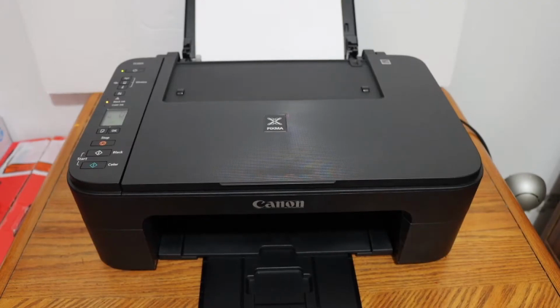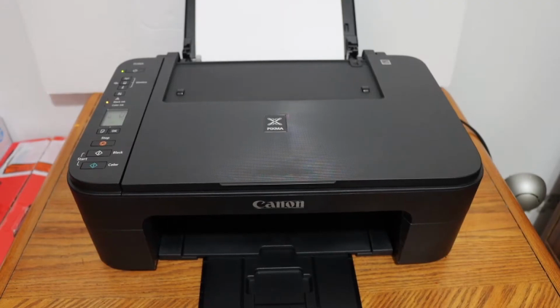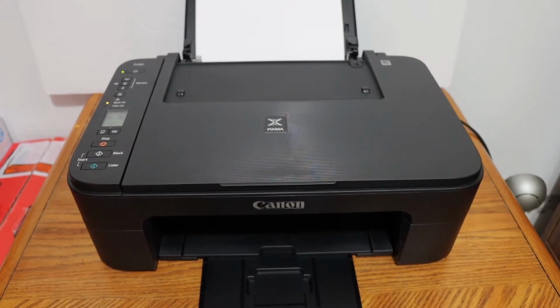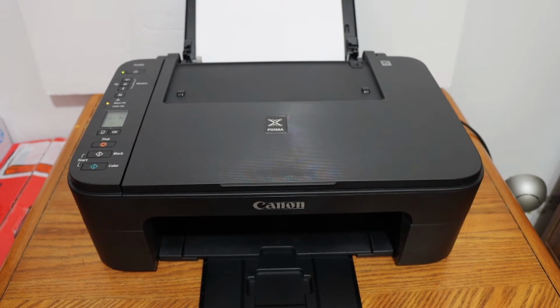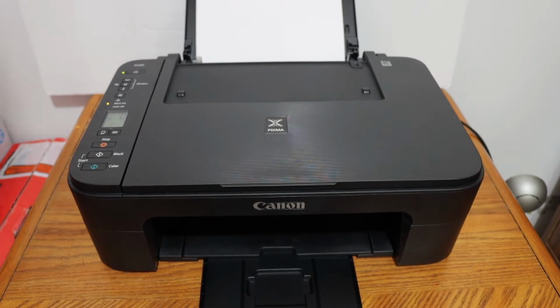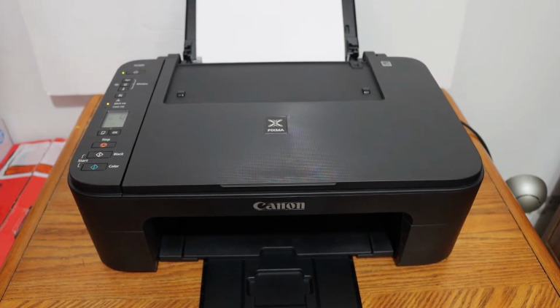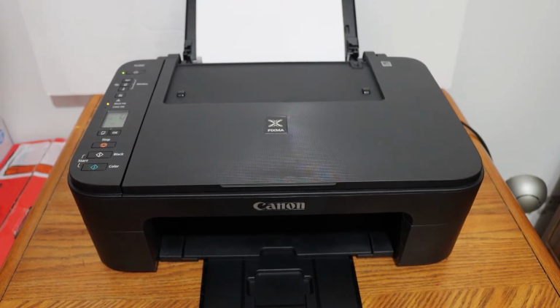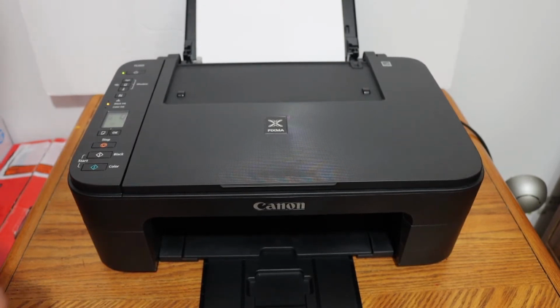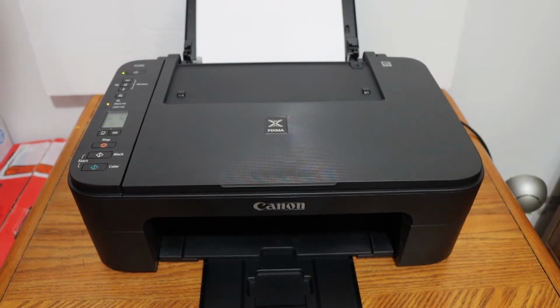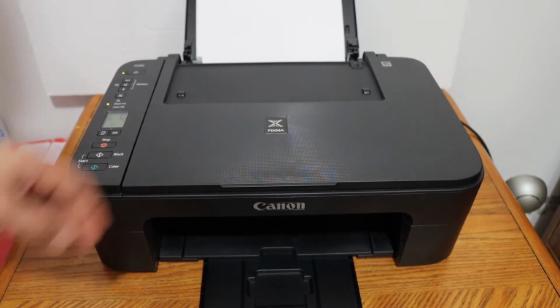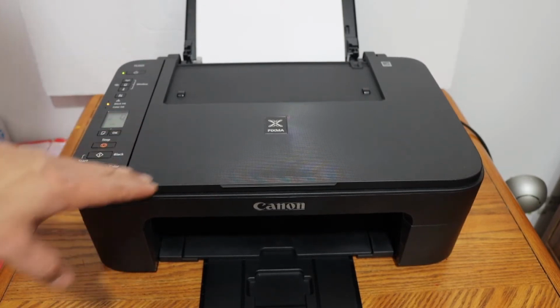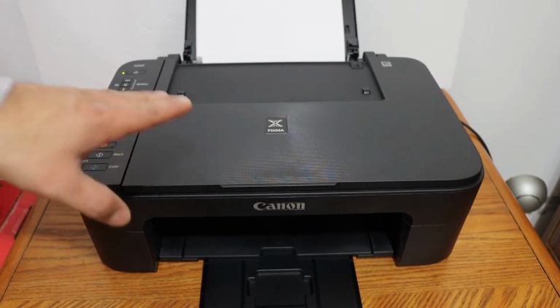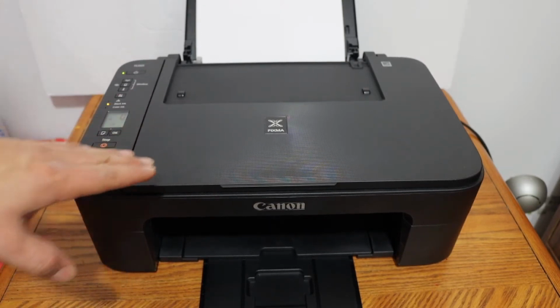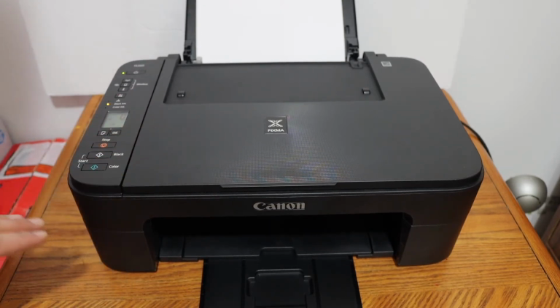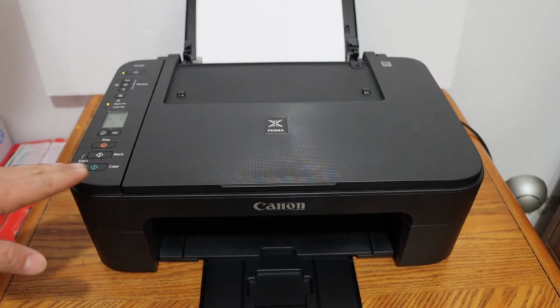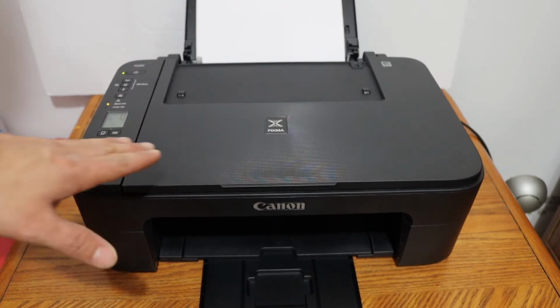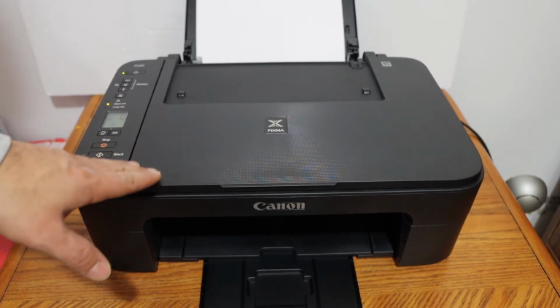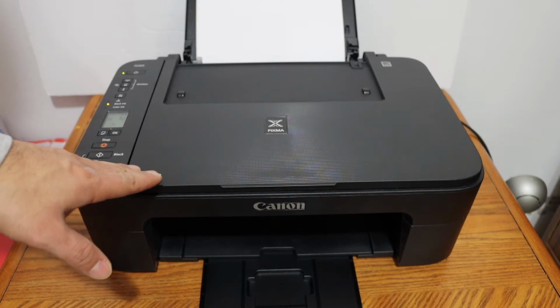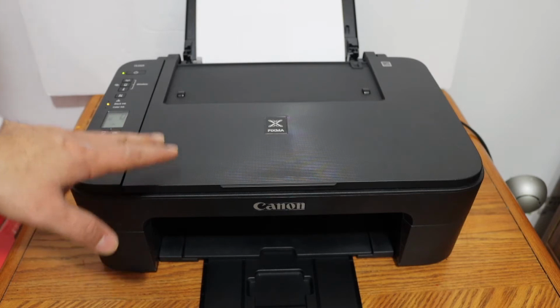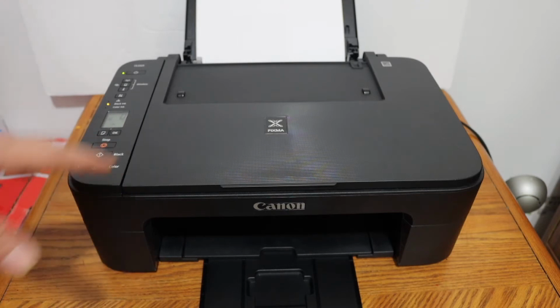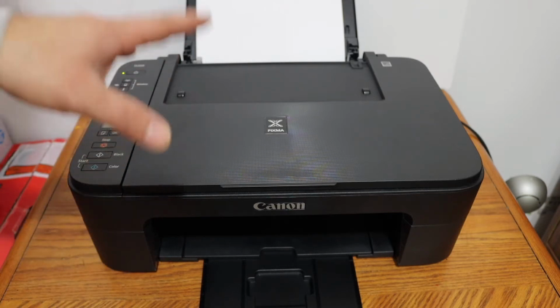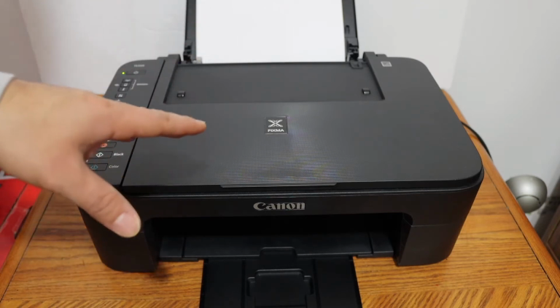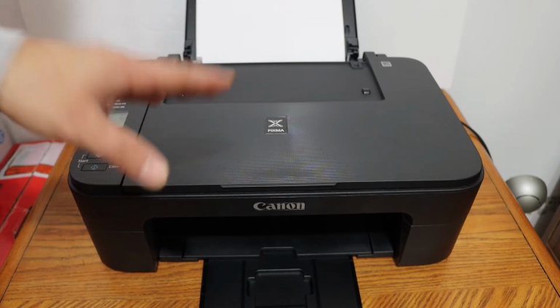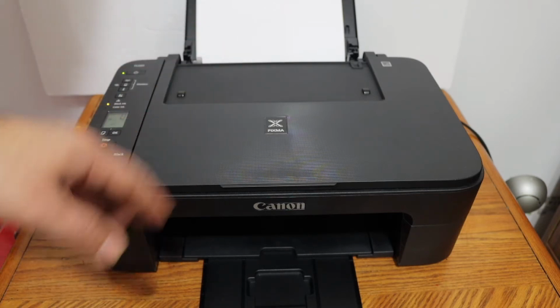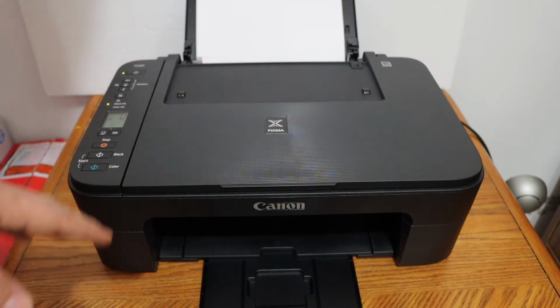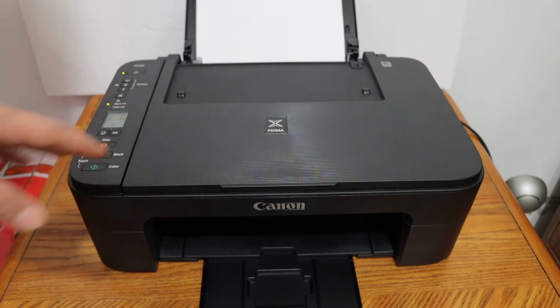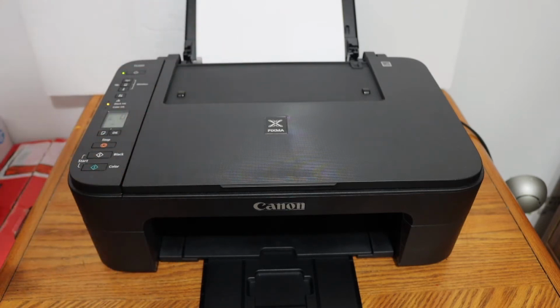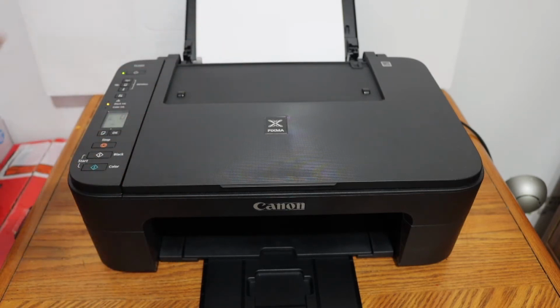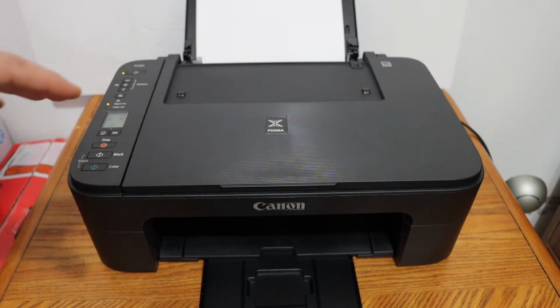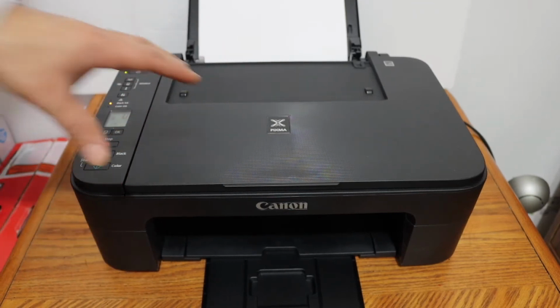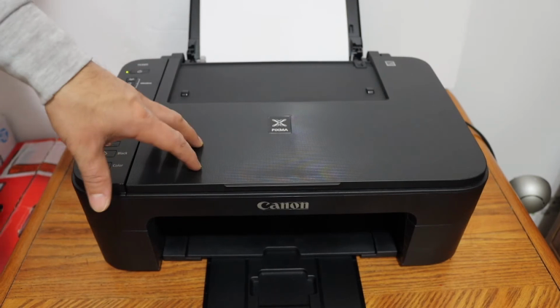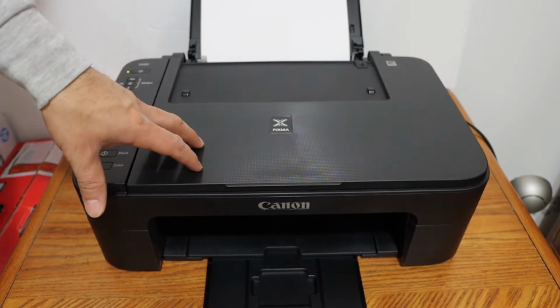Today's video is regarding the Canon PIXMA TS3327 all-in-one printer. I'm going to show you how to do the wireless setup using the printer's built-in Wi-Fi — that is, the Wi-Fi Direct feature of this printer.